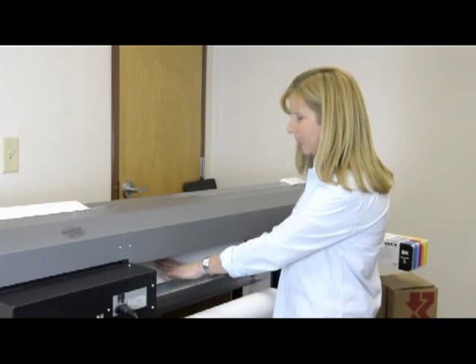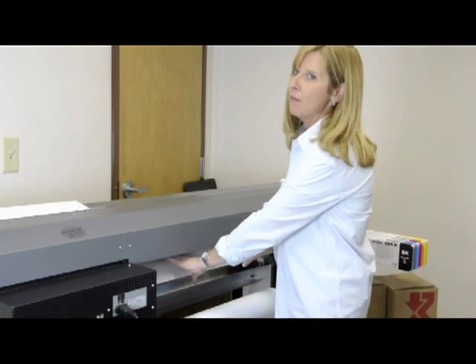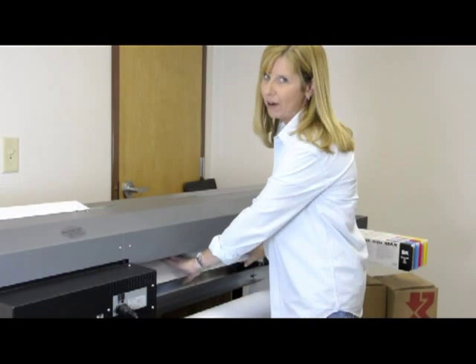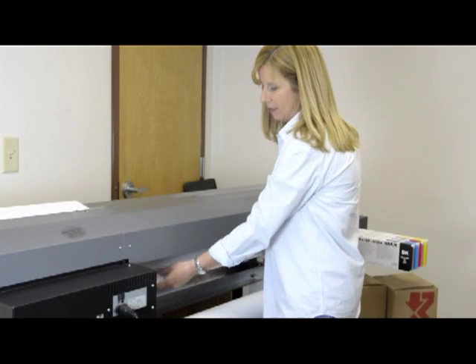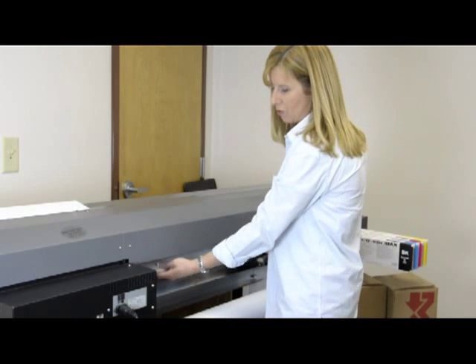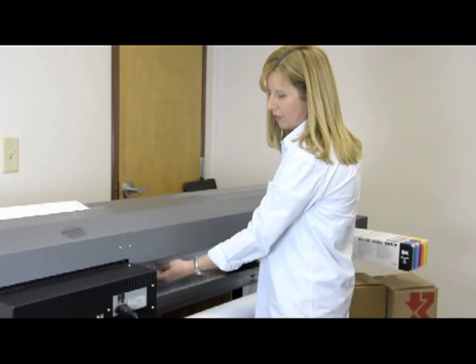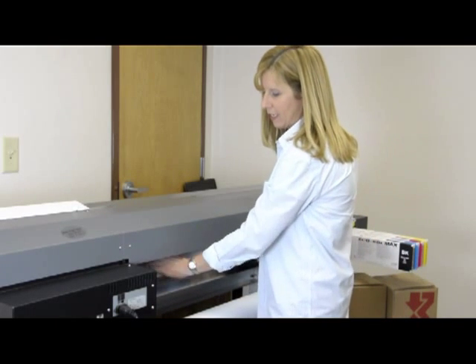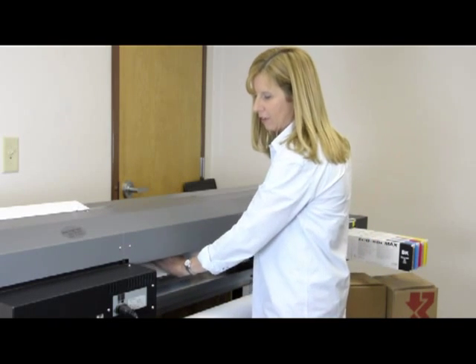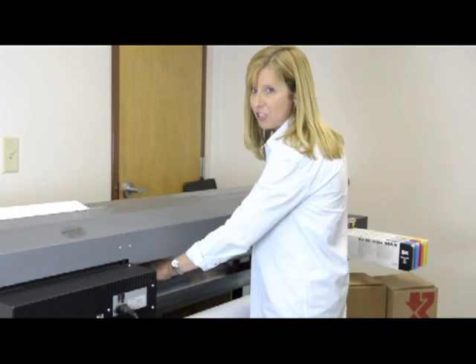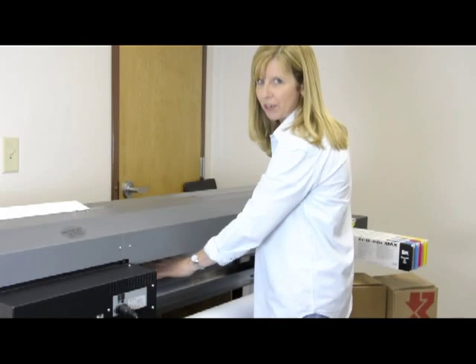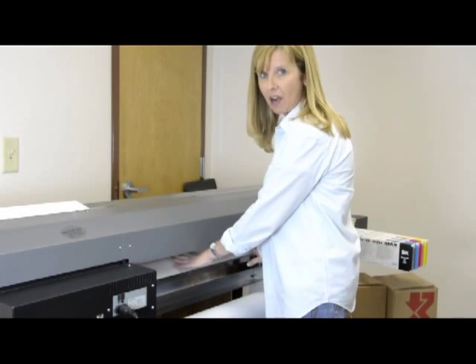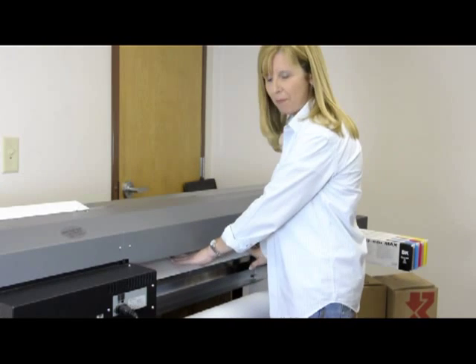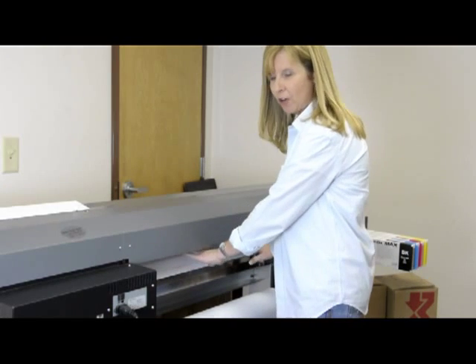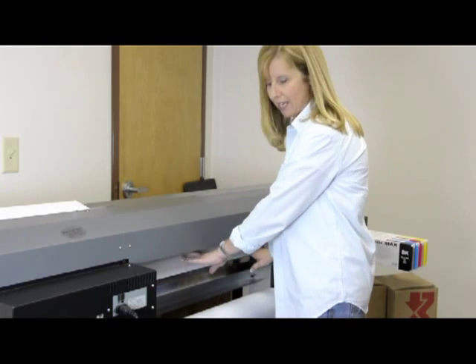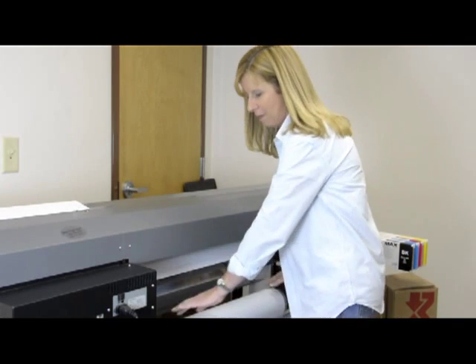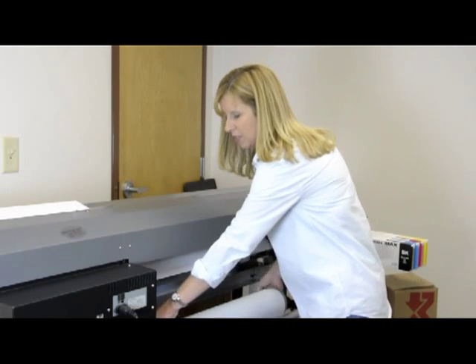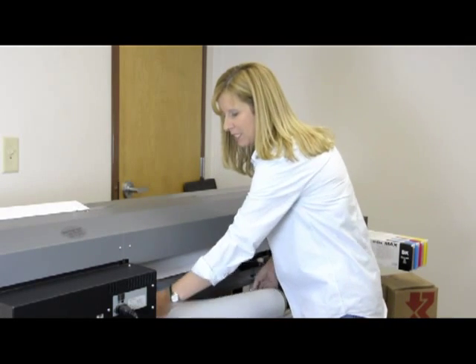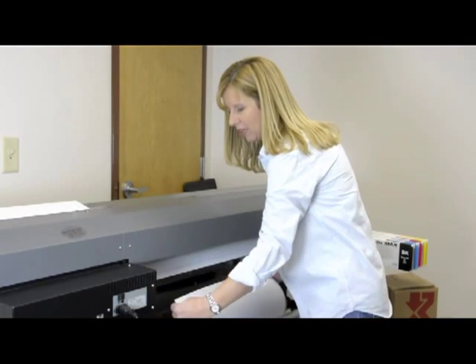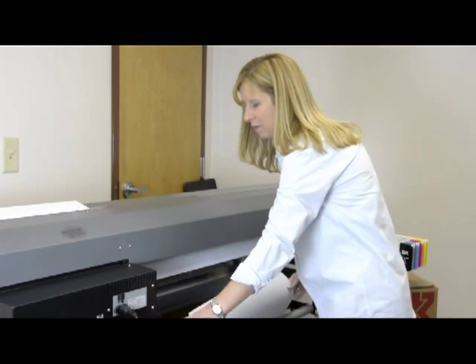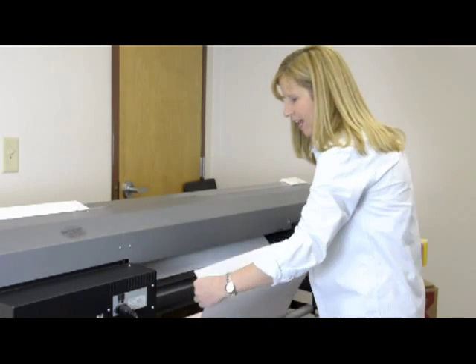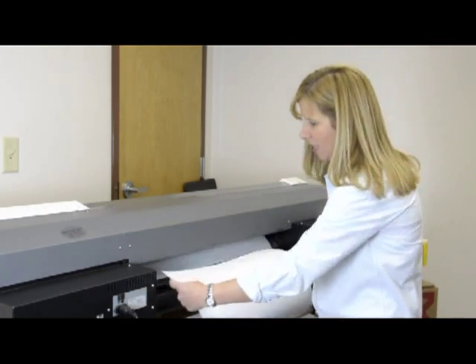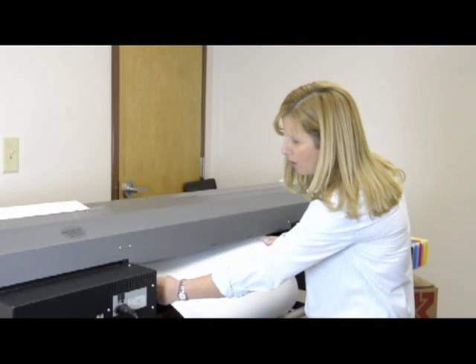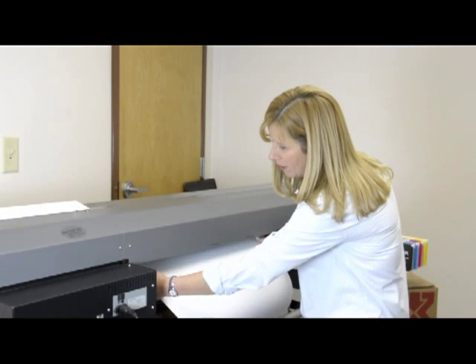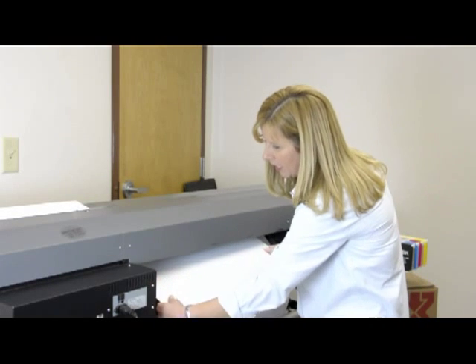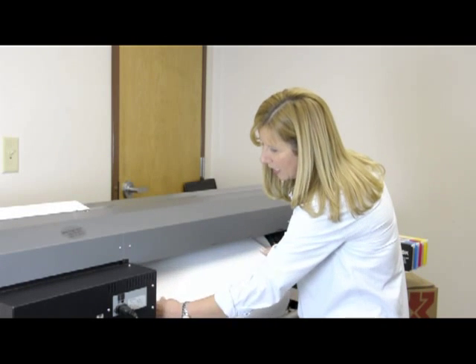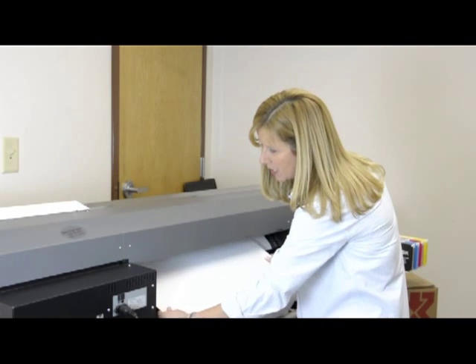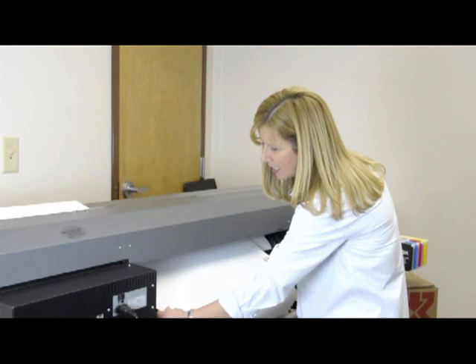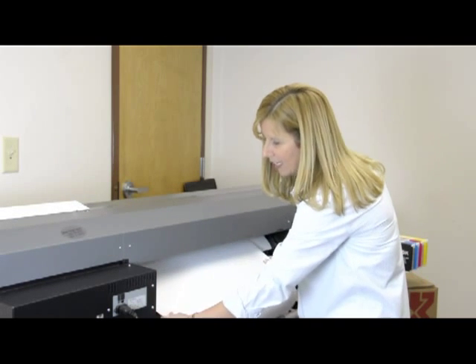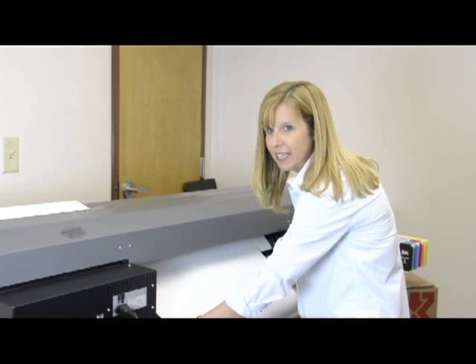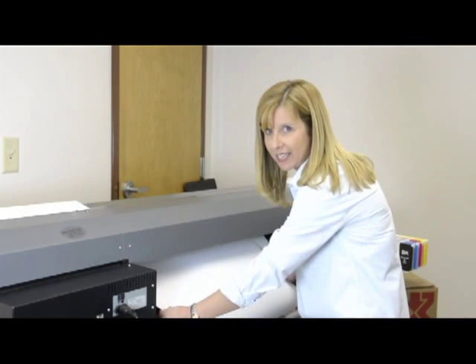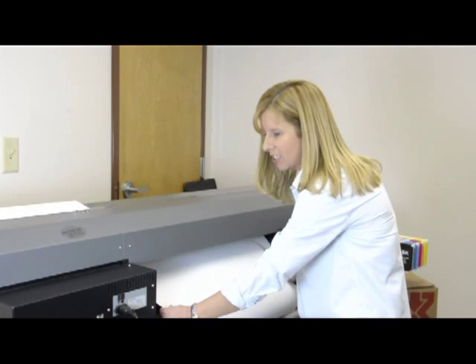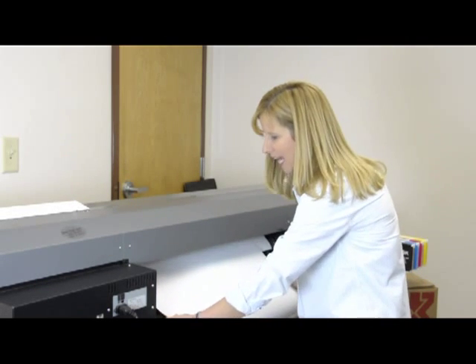It's a temporary solution and it's not going to affect your printer. It's going to cover it up, create an air gap so that the material can then be fed up over — and as you can see, it slides. It's not going to stick to the platen.